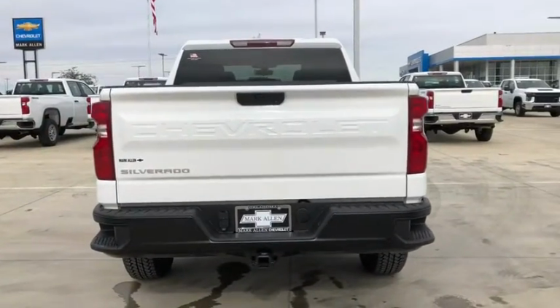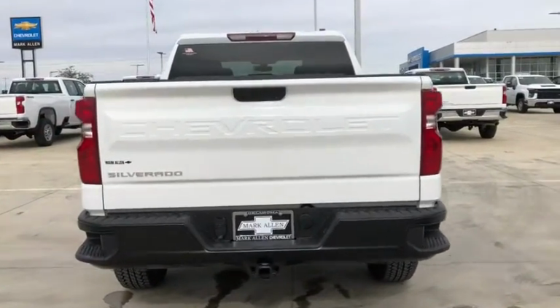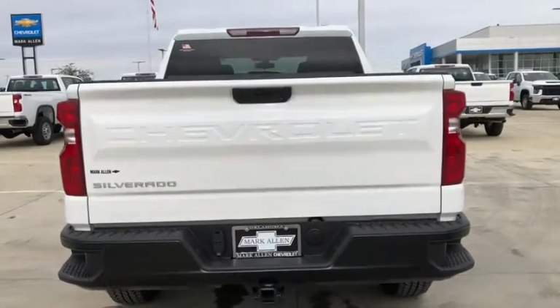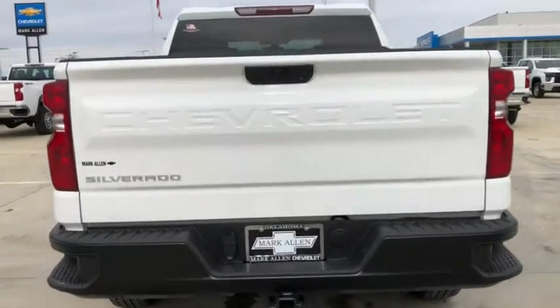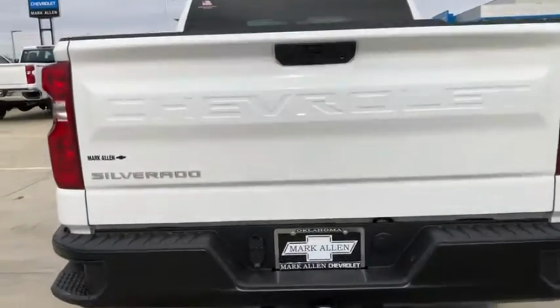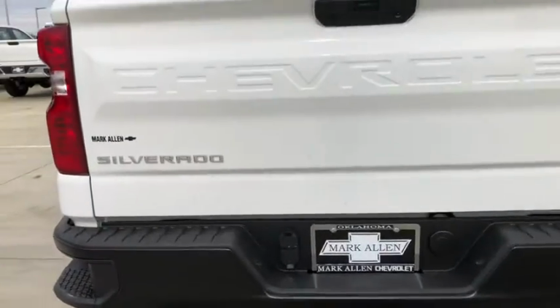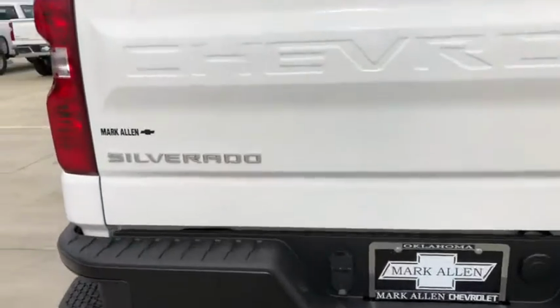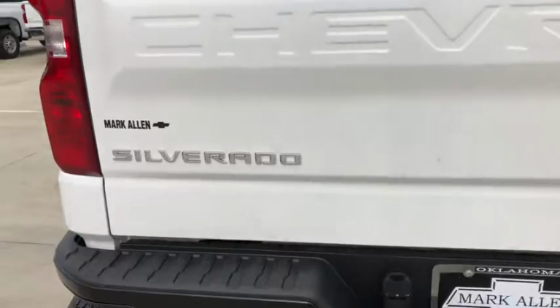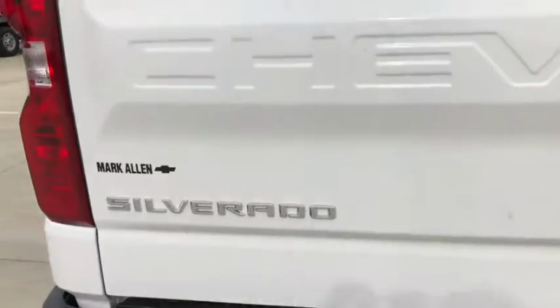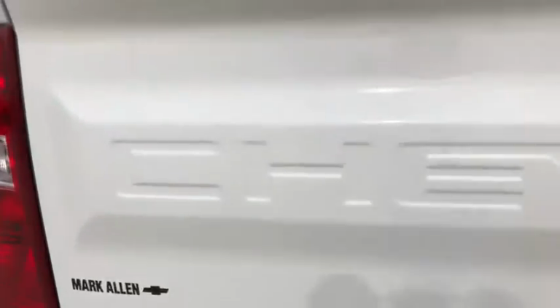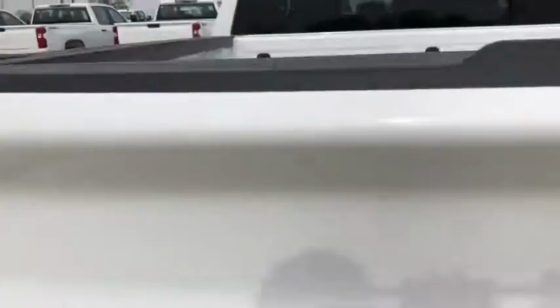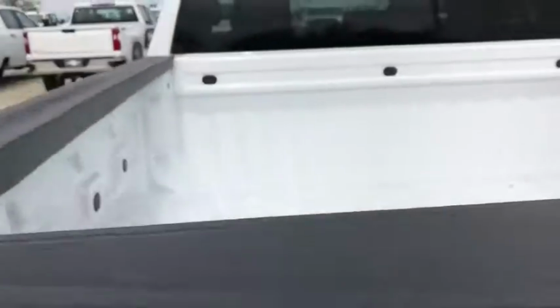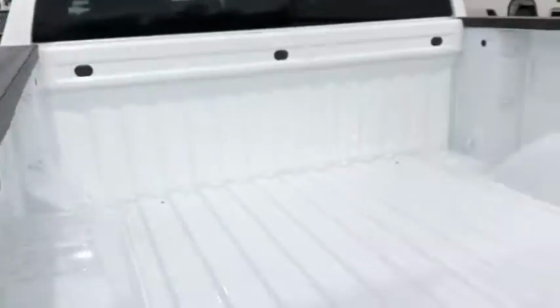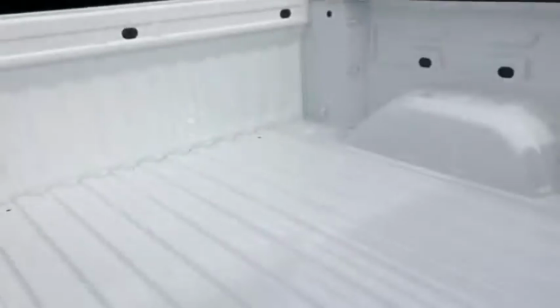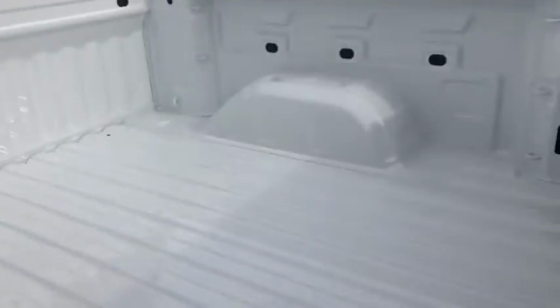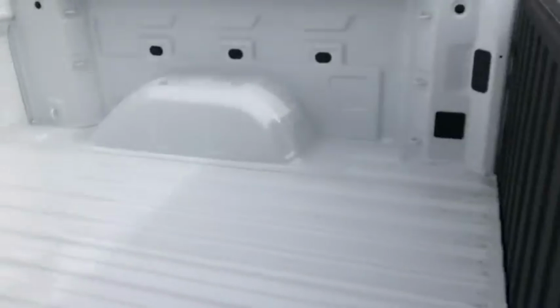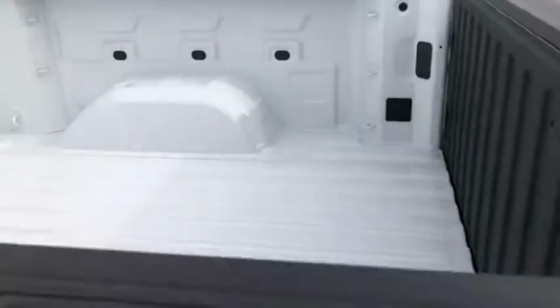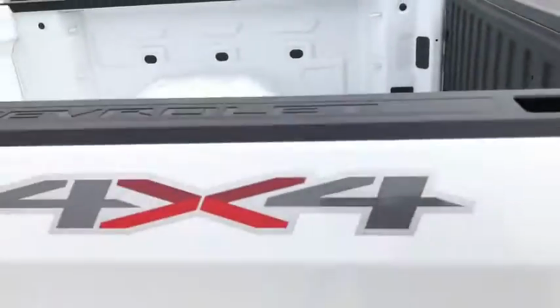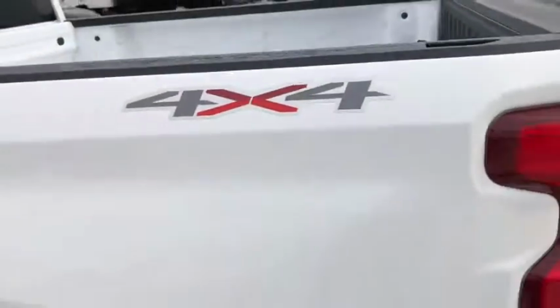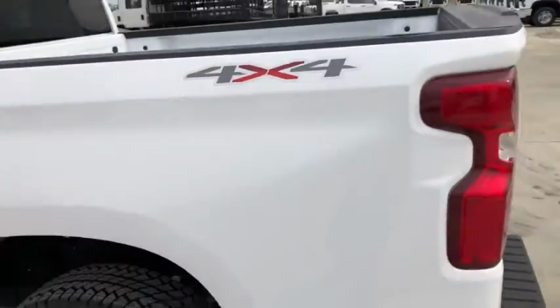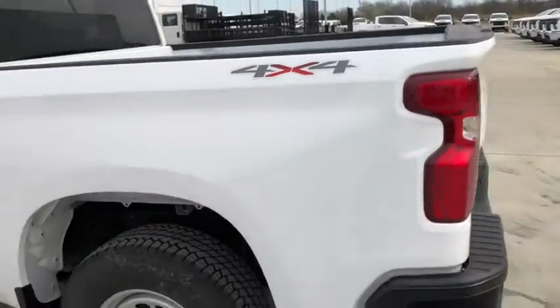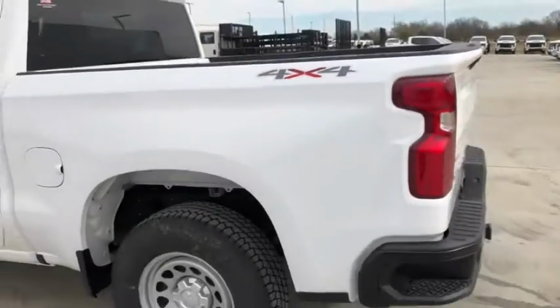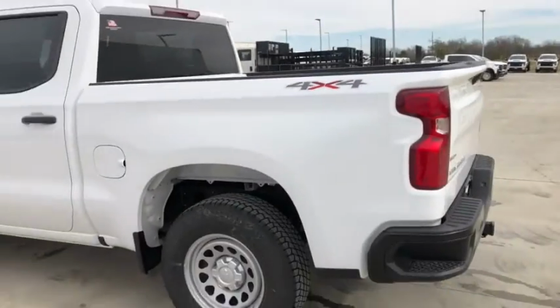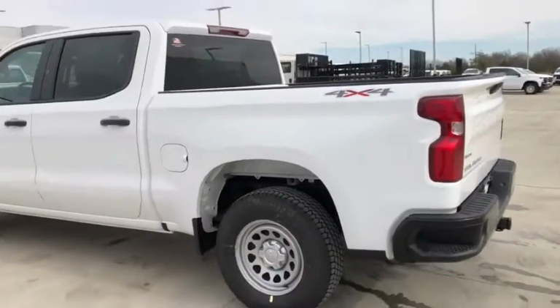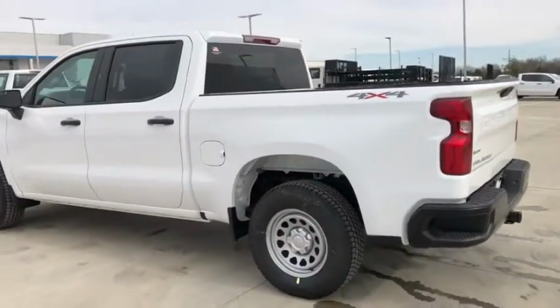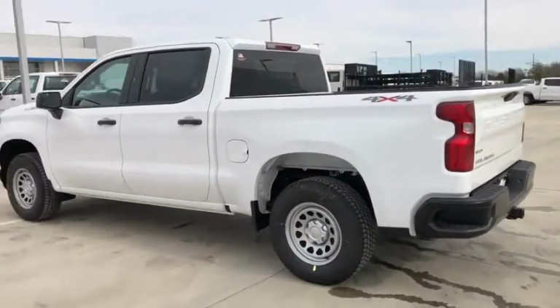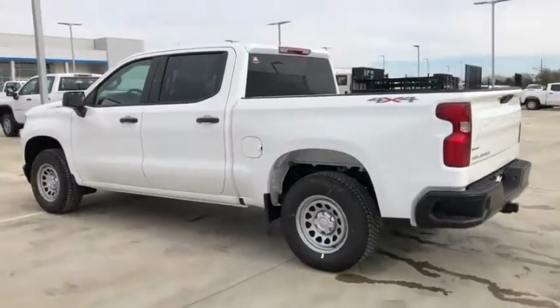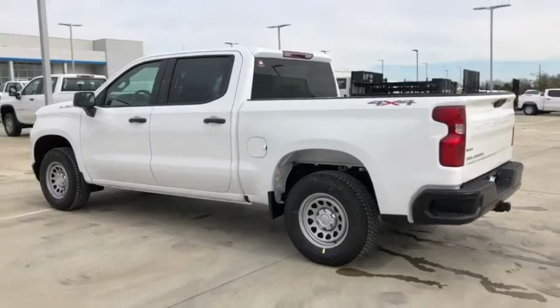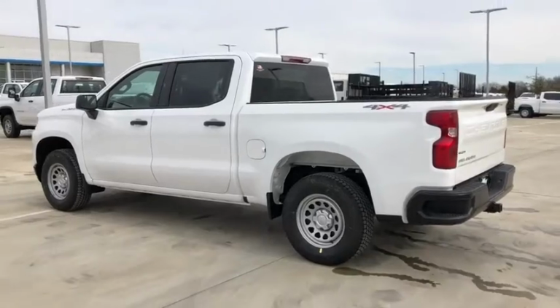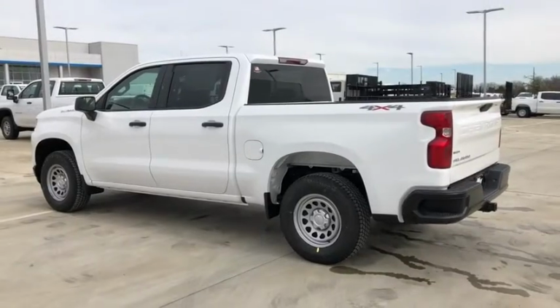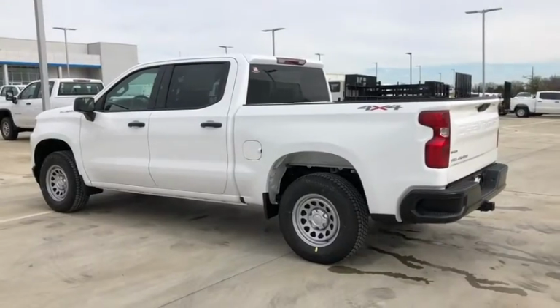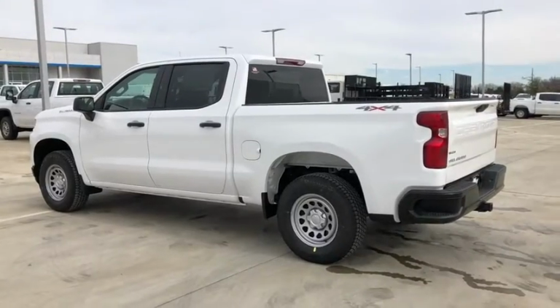Electronic stability control, trip computer, power windows, four-wheel disc brakes, power door locks, power steering.